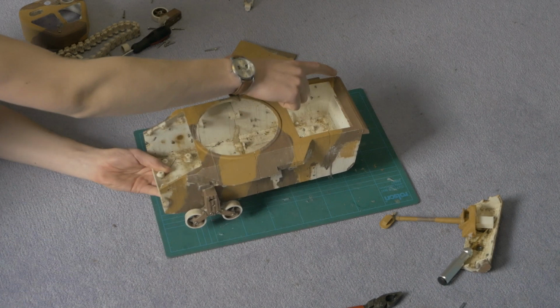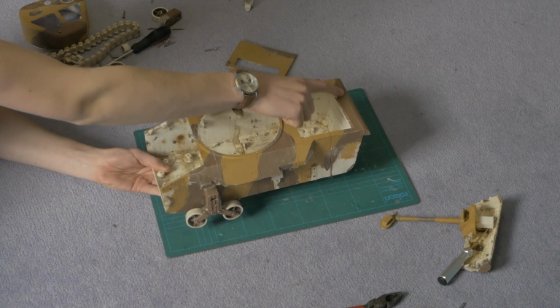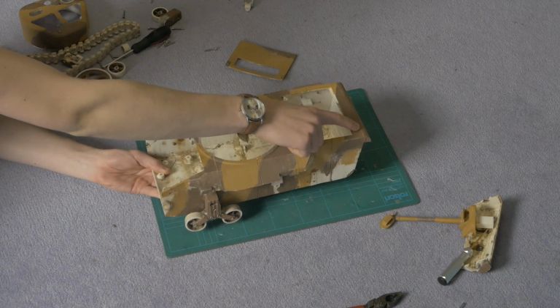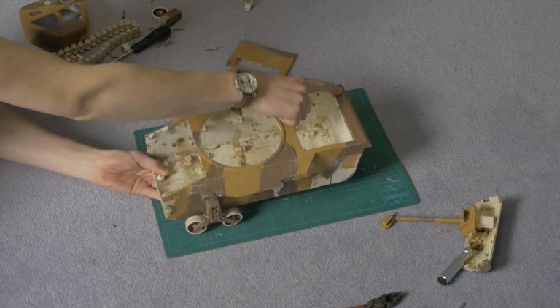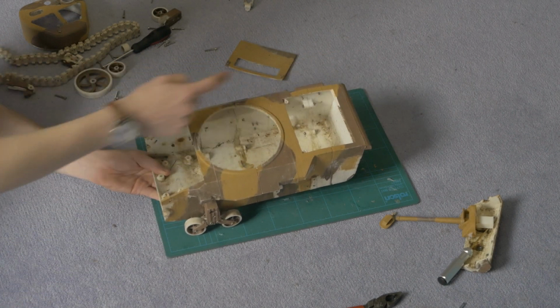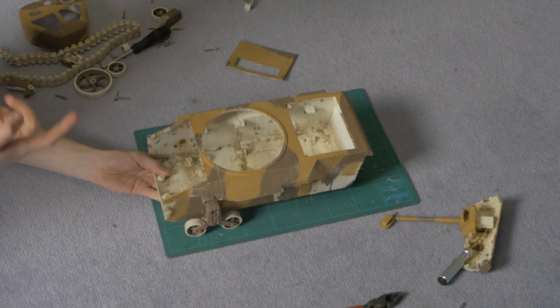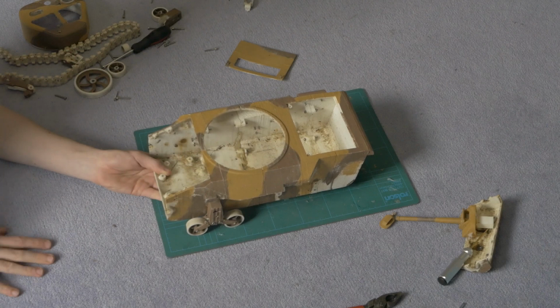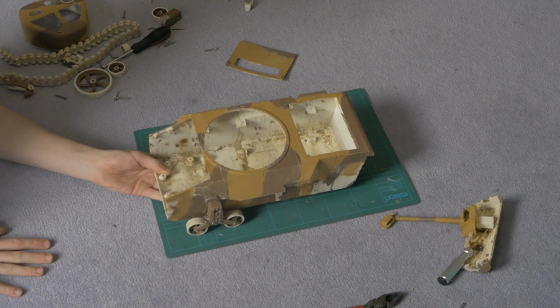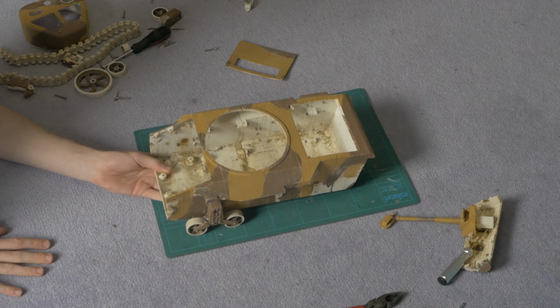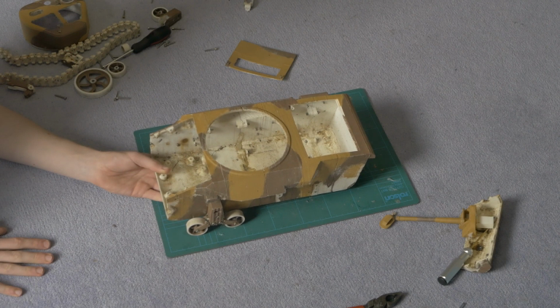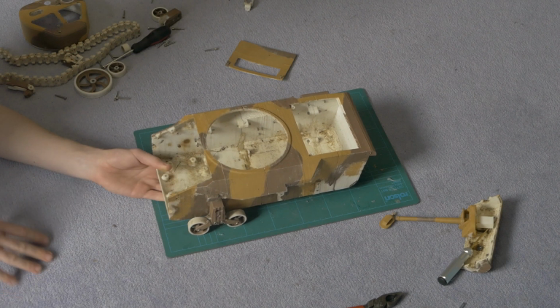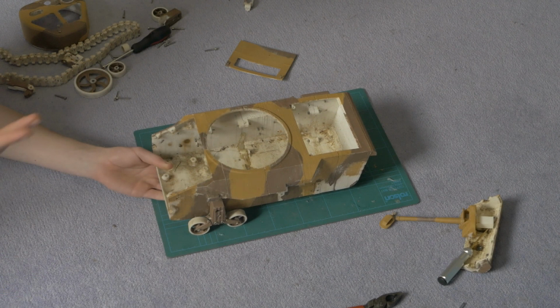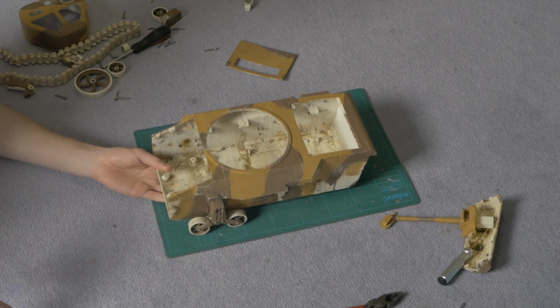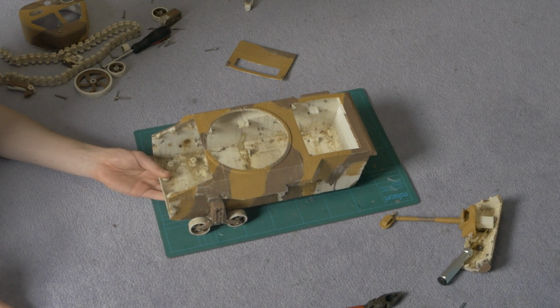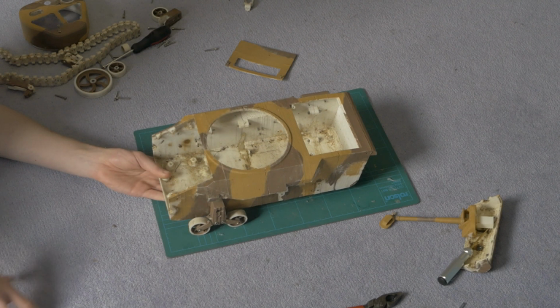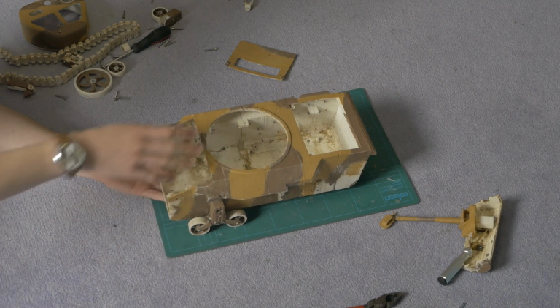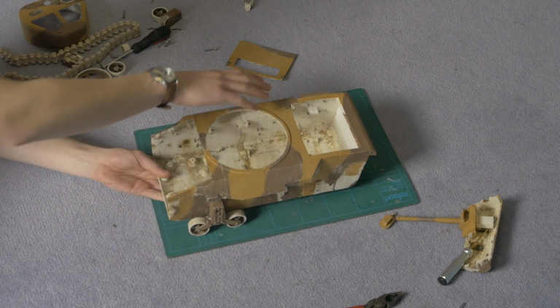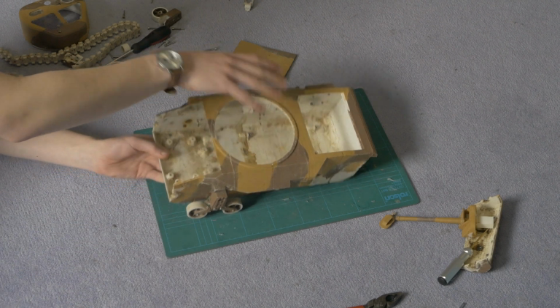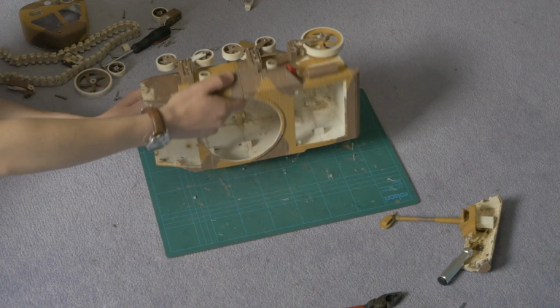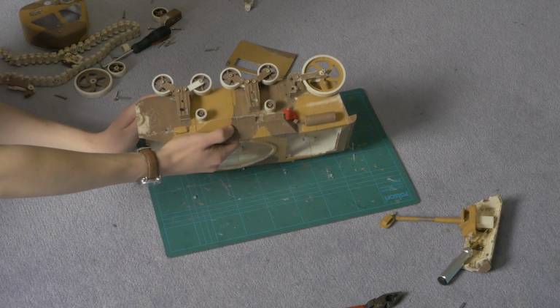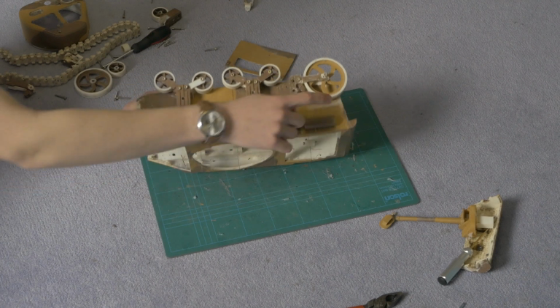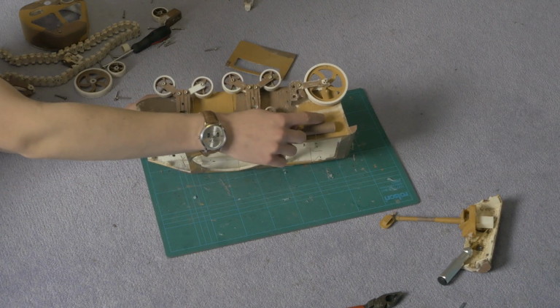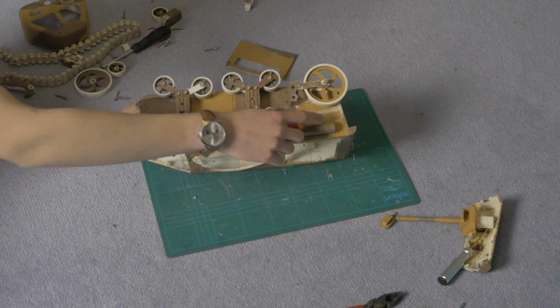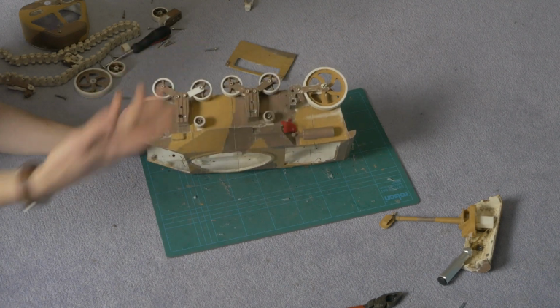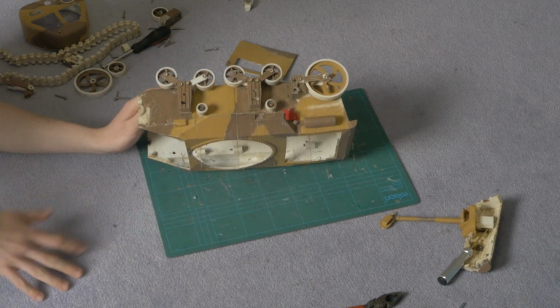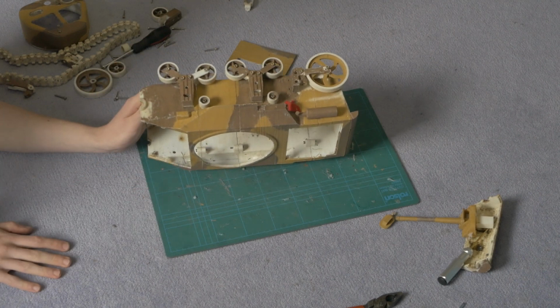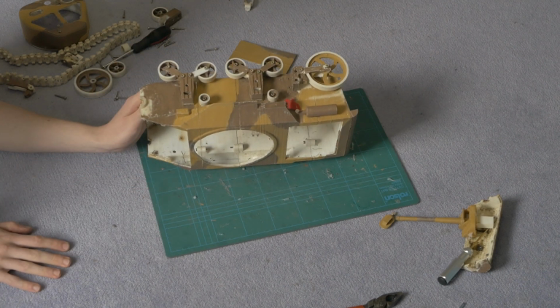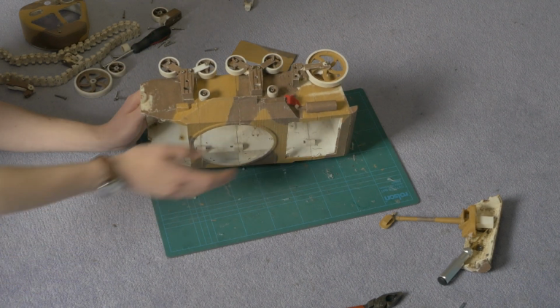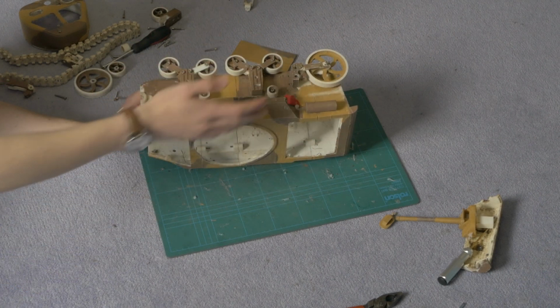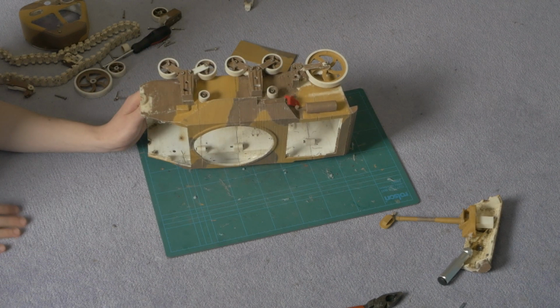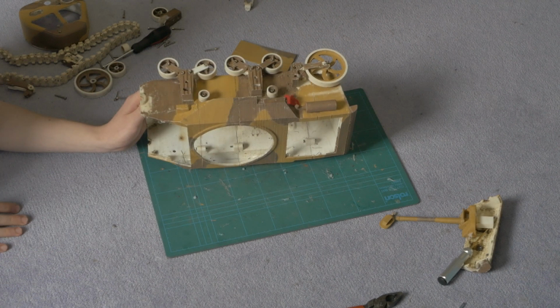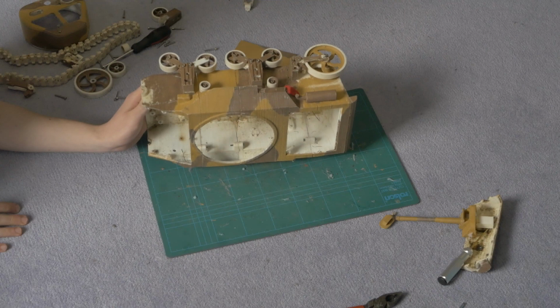This rear exhaust shroud is glued on — I use hot glue but you could use anything like superglue. You also have parts such as this exhaust which are just decorative and they bolt on with M2 bolts.